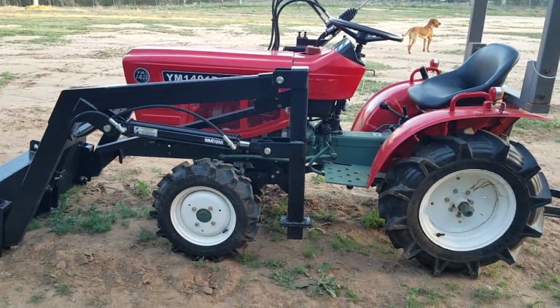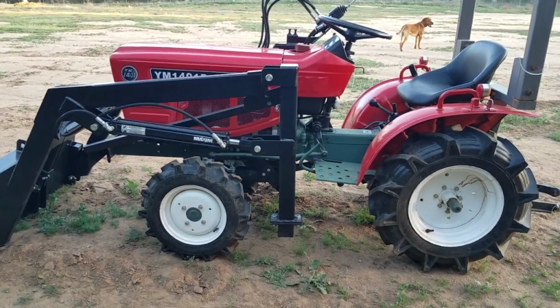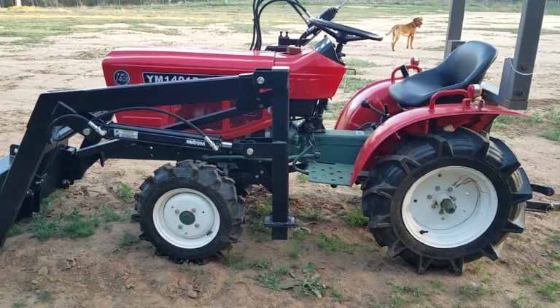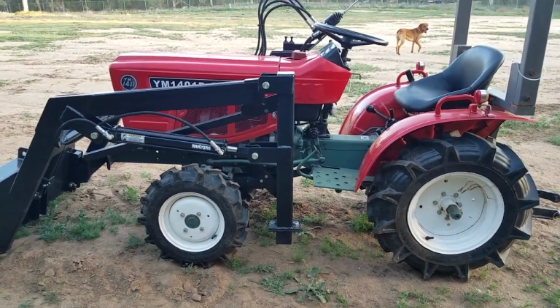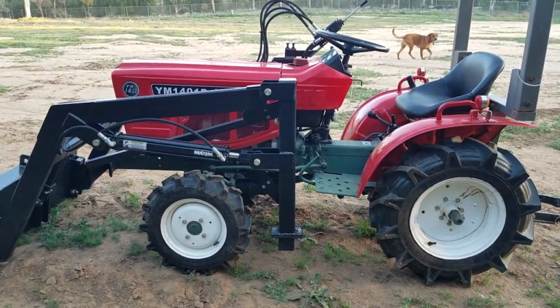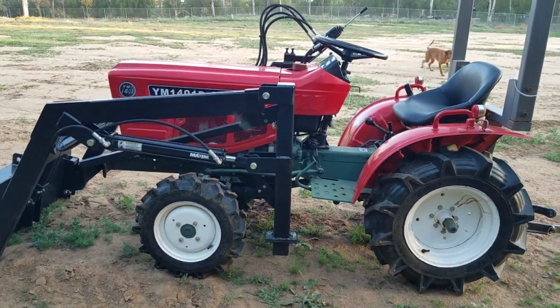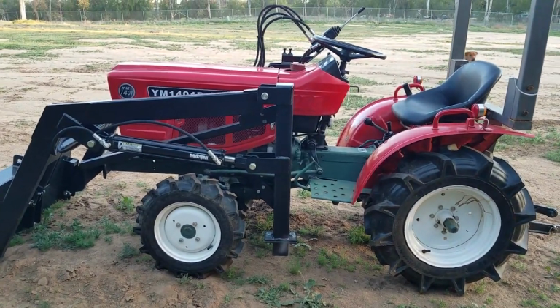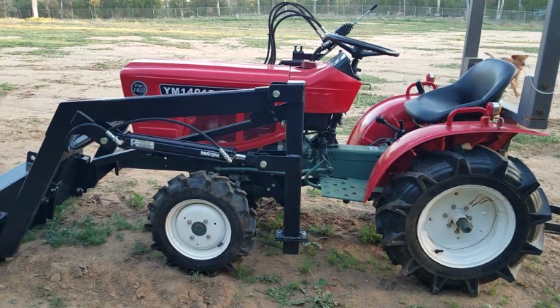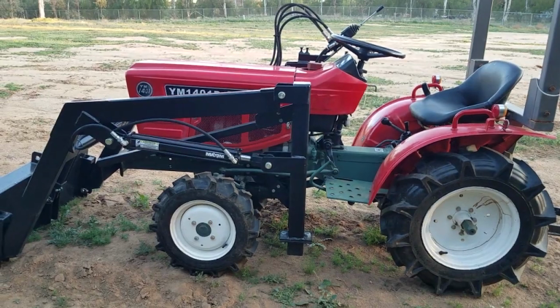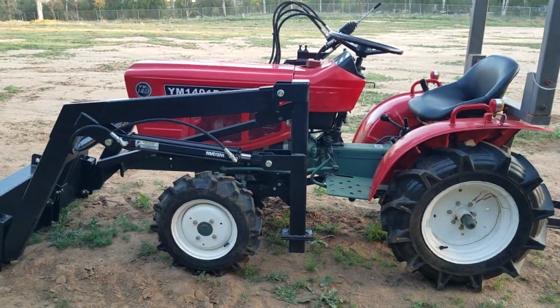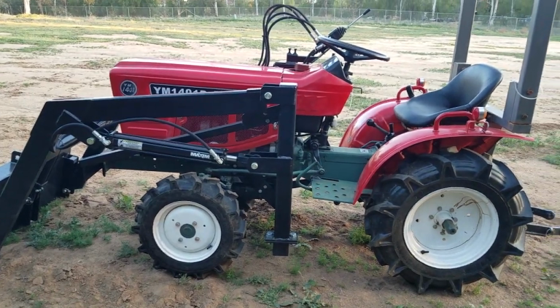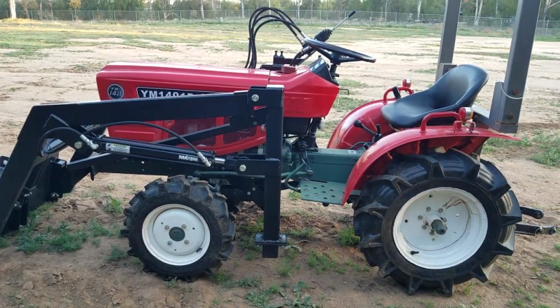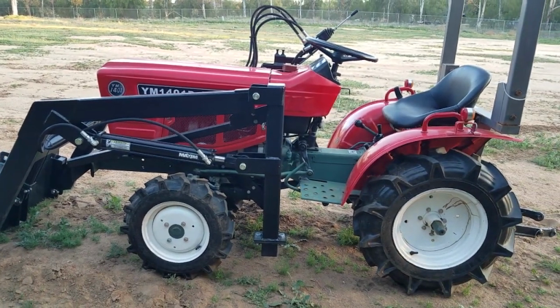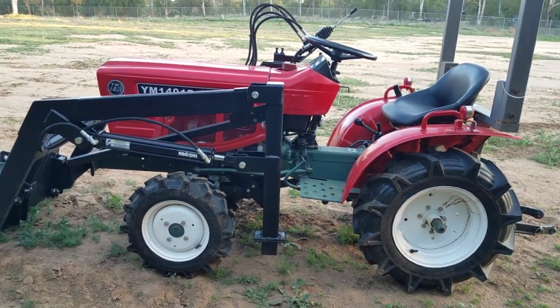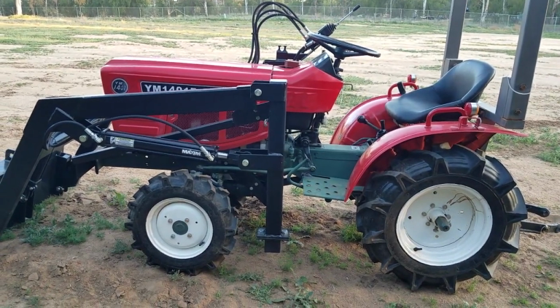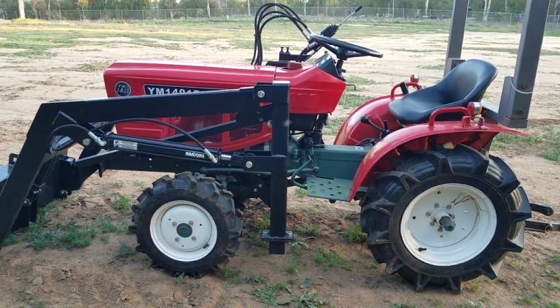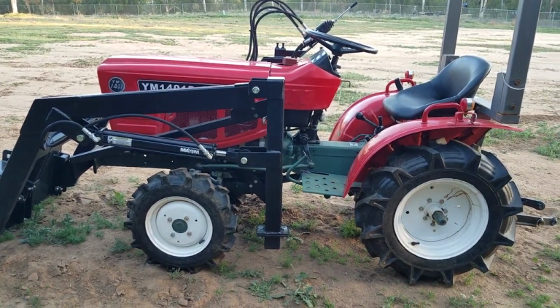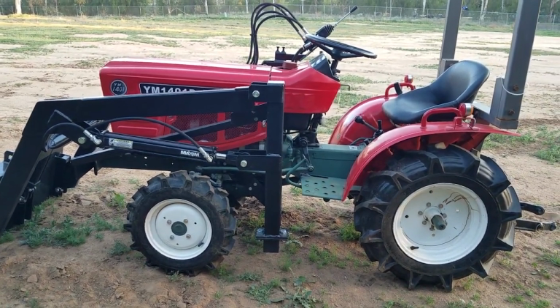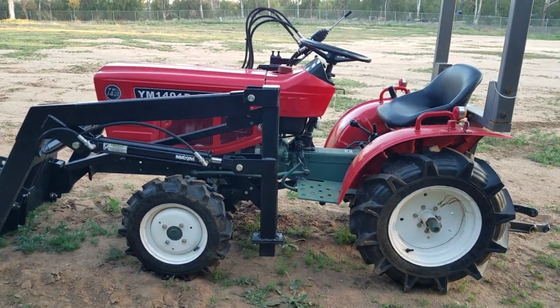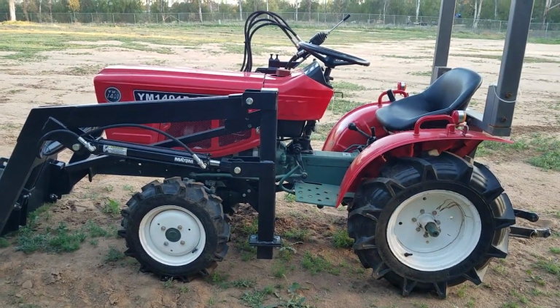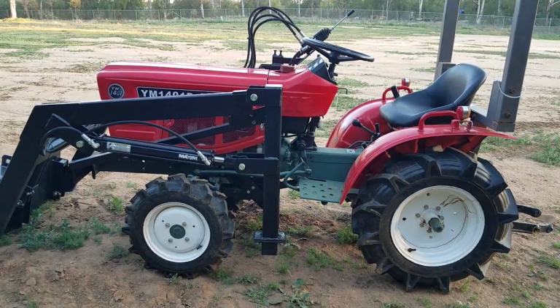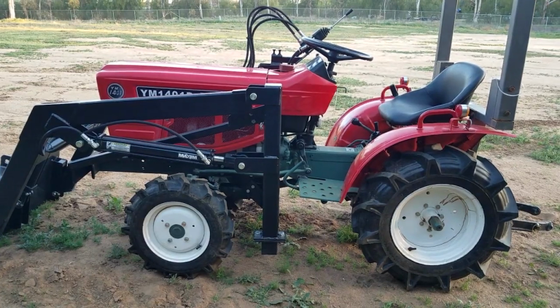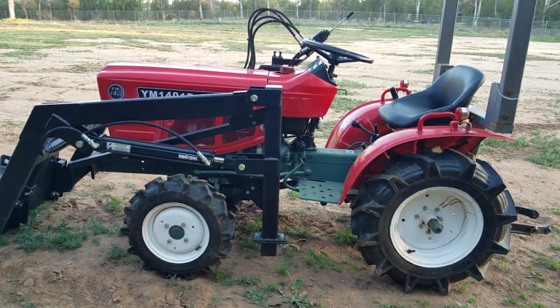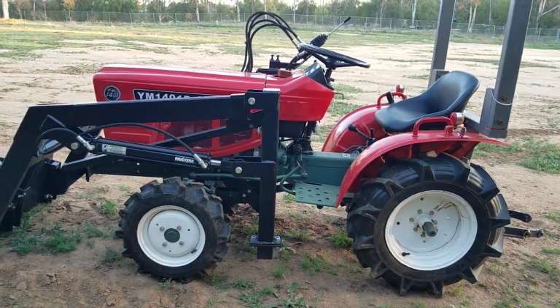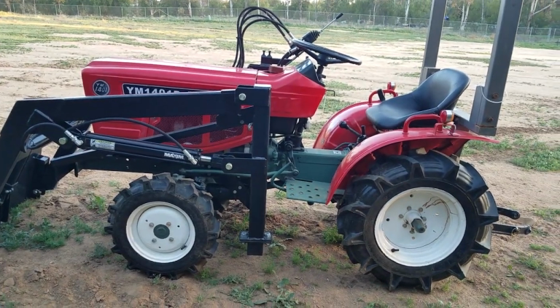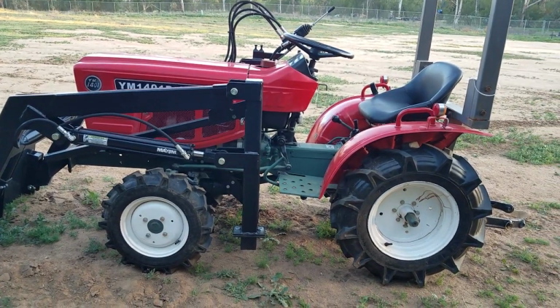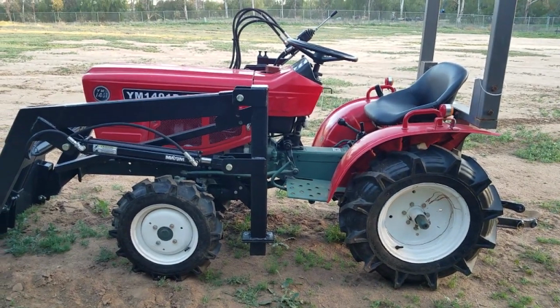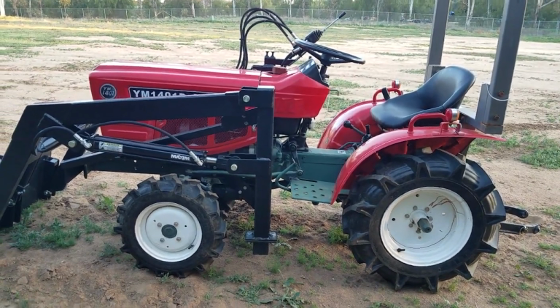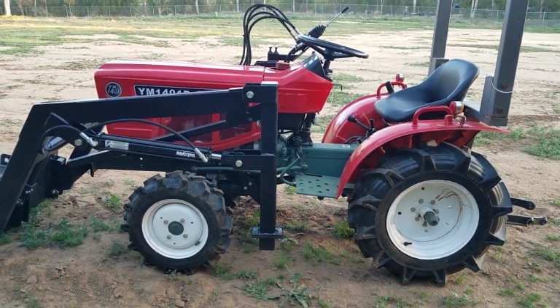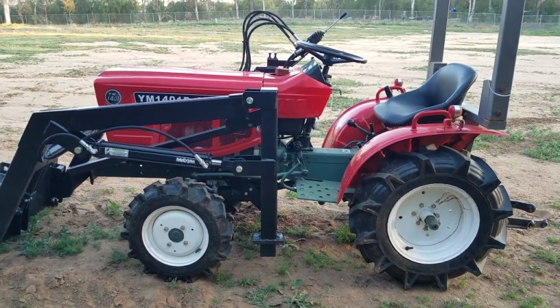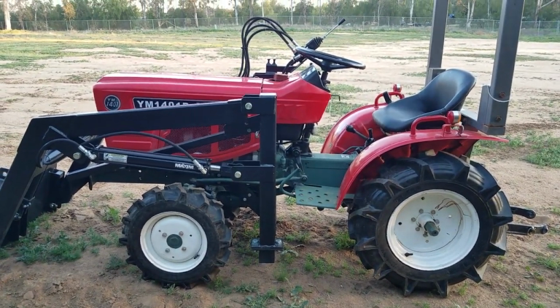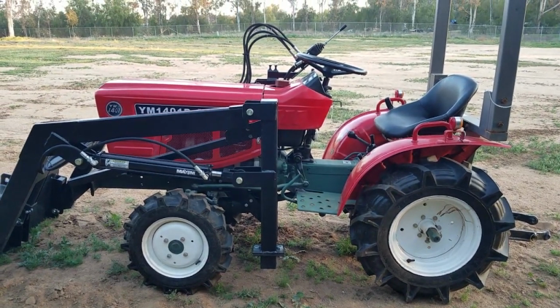If you want to see this tractor, any other tractors we have, any implements, or how-to type videos, go to our website at toughtractors.com — T-O-U-G-H tractors dot com.